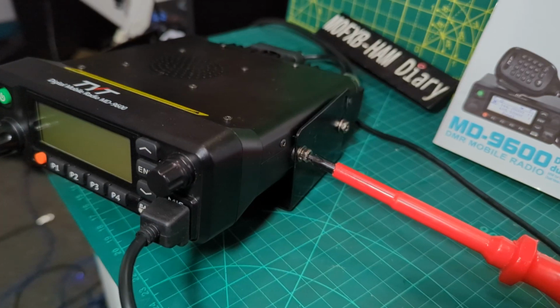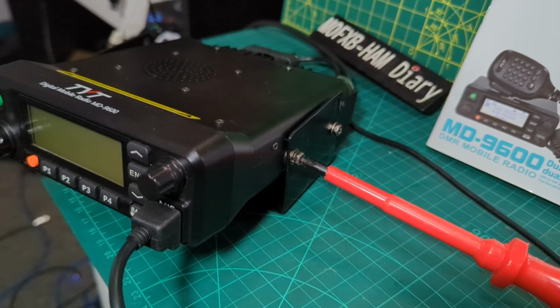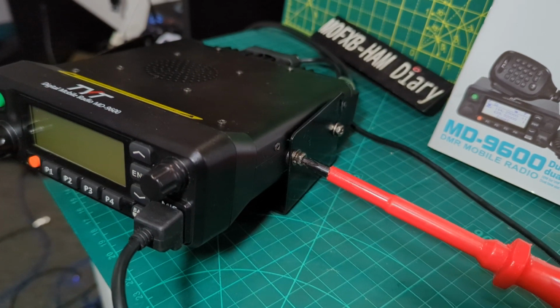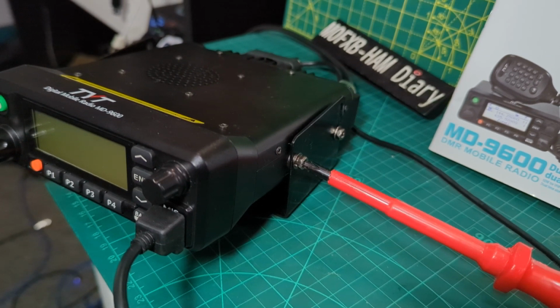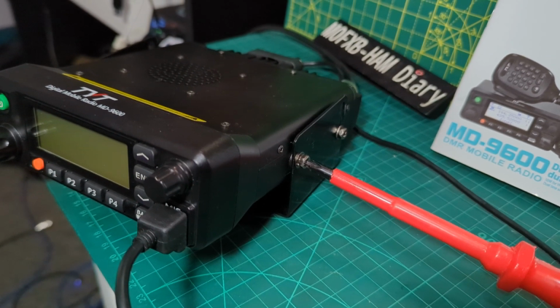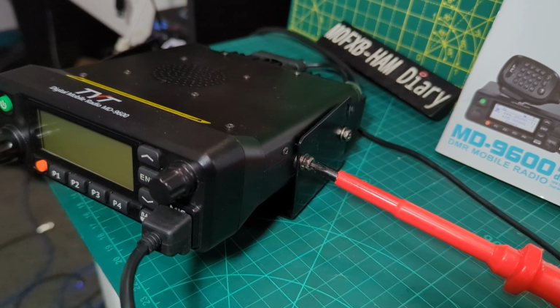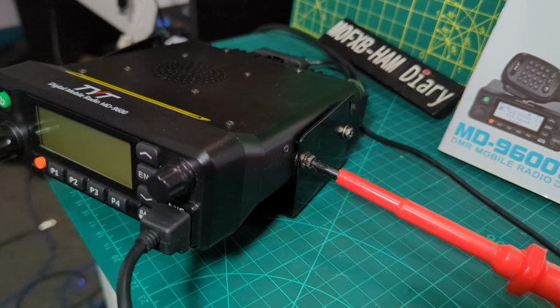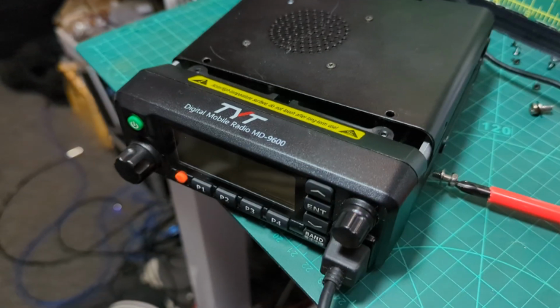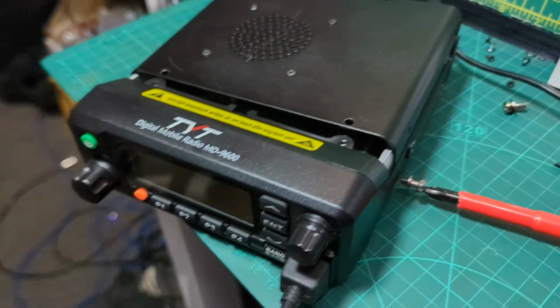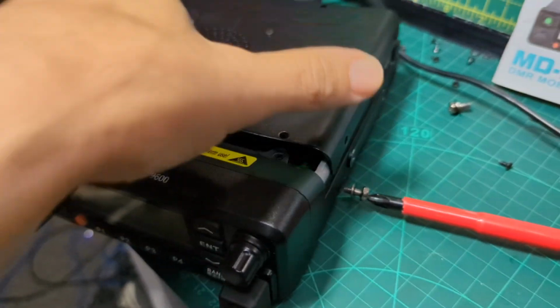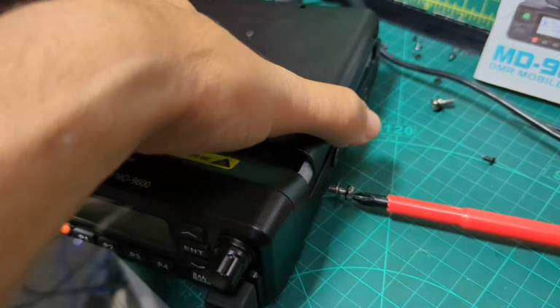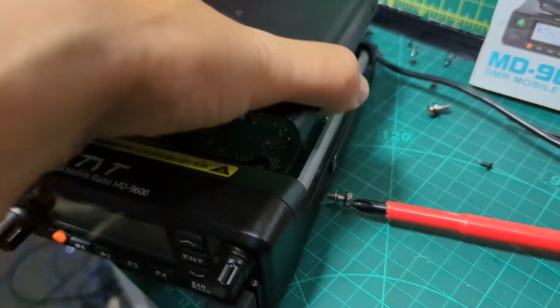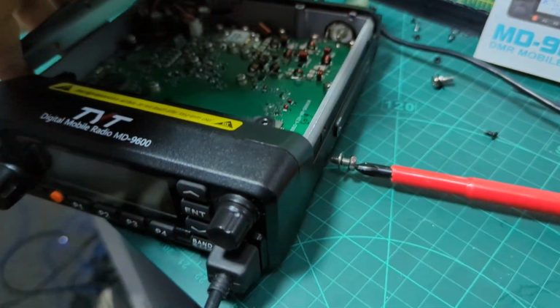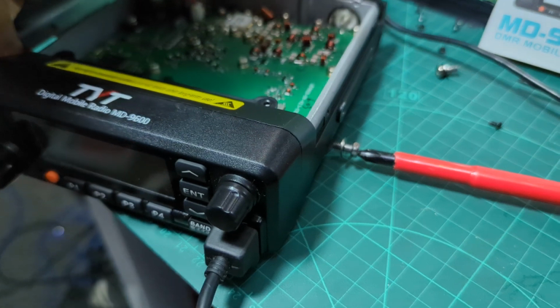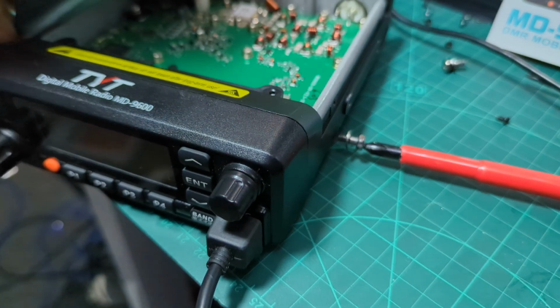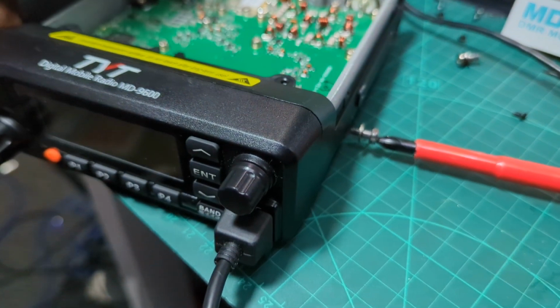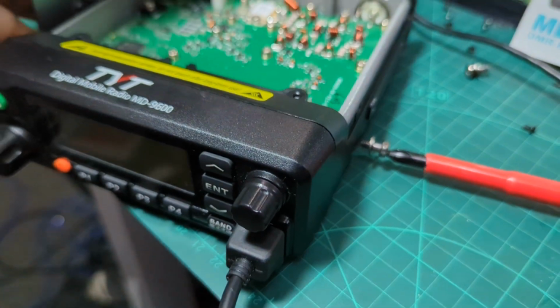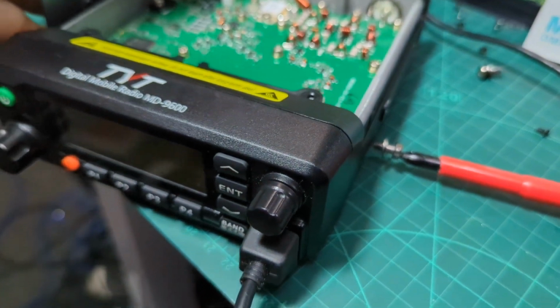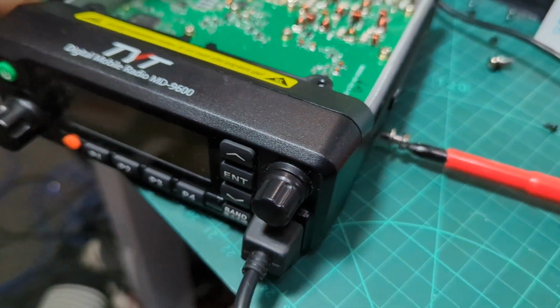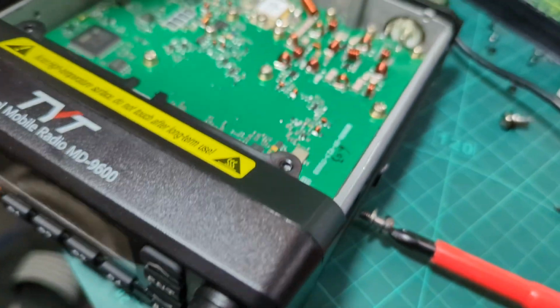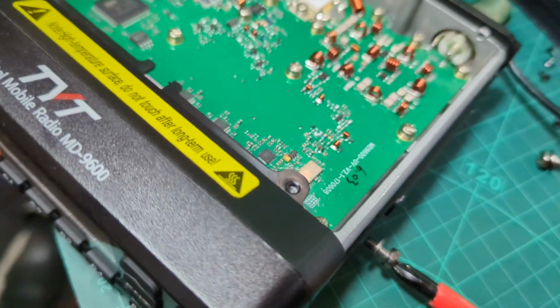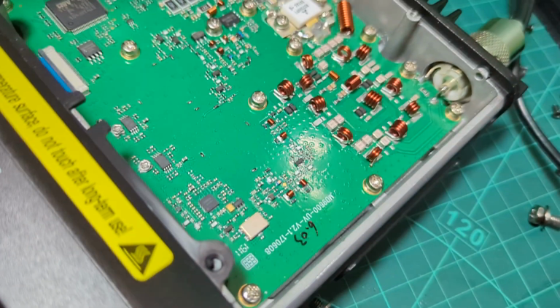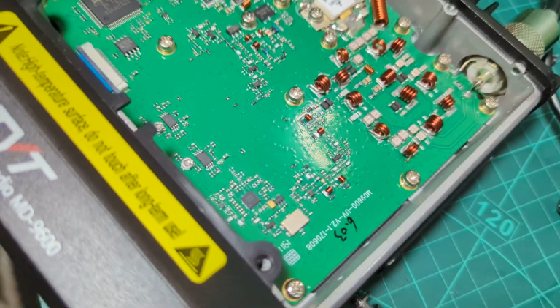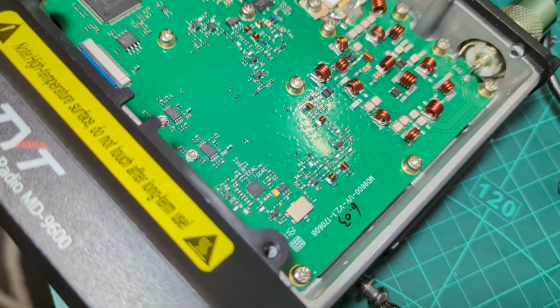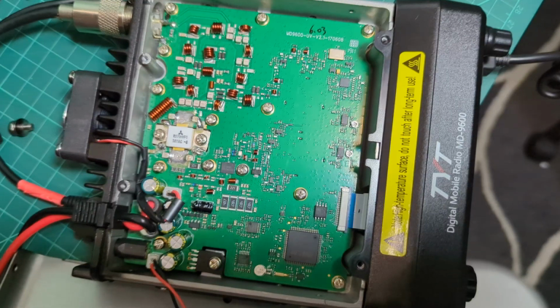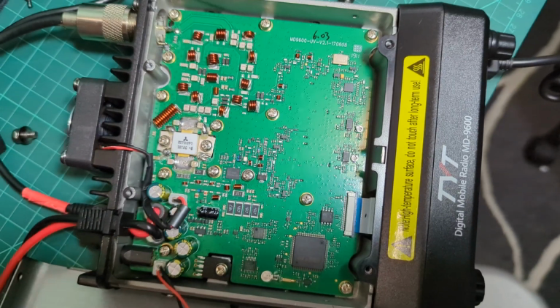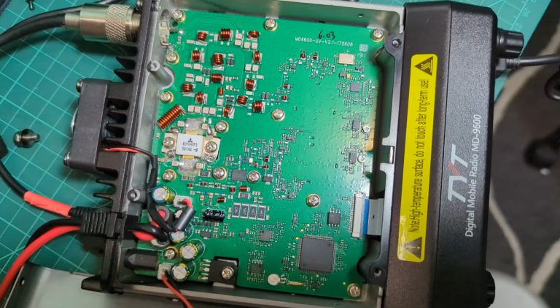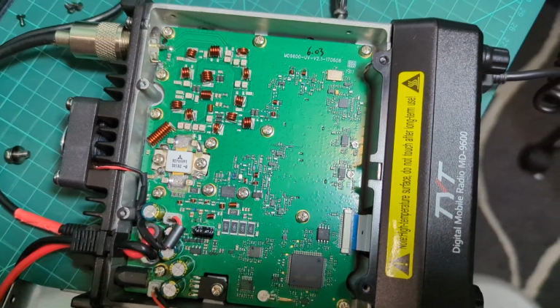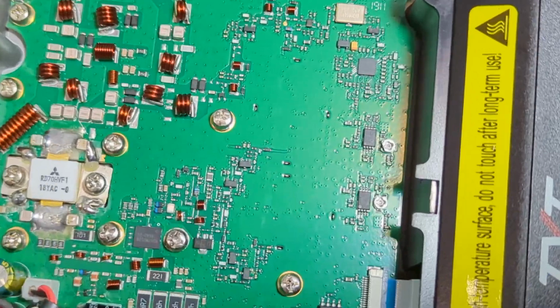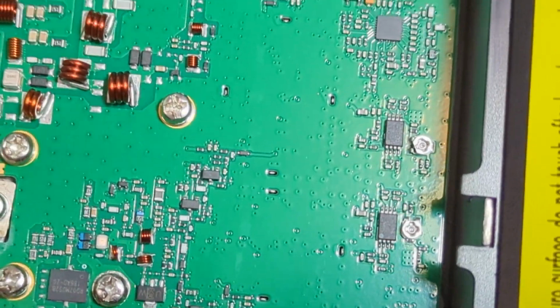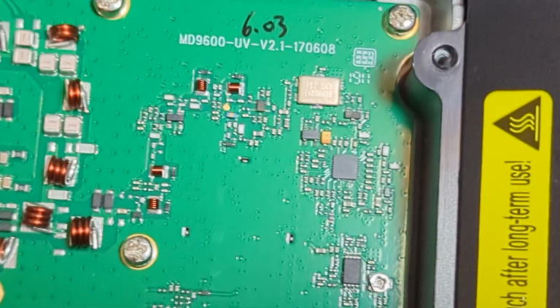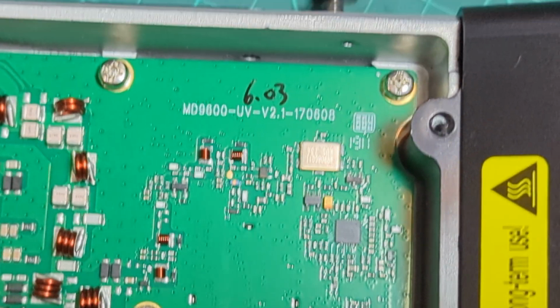Remember to power the device off. Okay, then it lifts off — you just got to be careful of the speaker — and then you can look inside. Okay, we're inside, let's have a look.